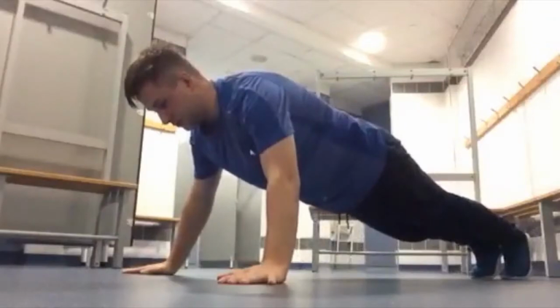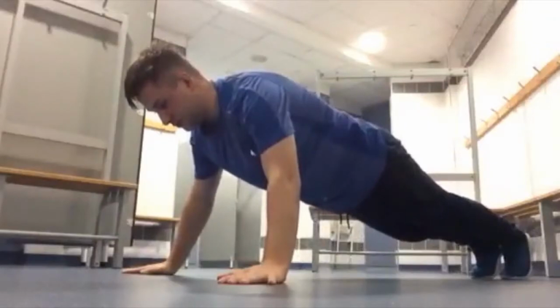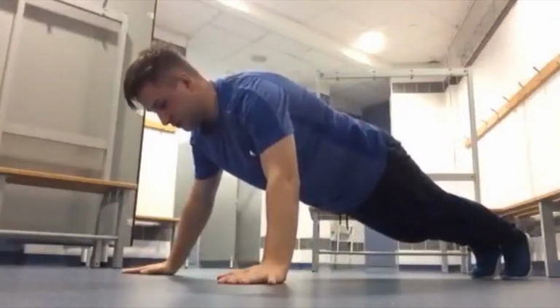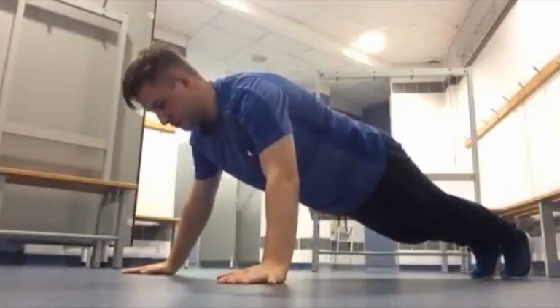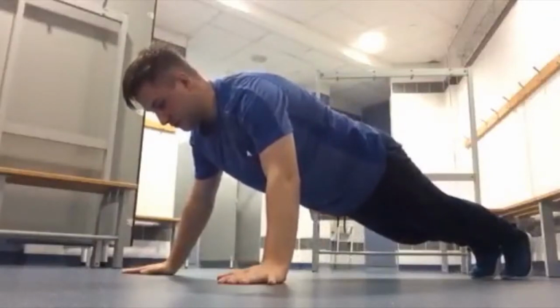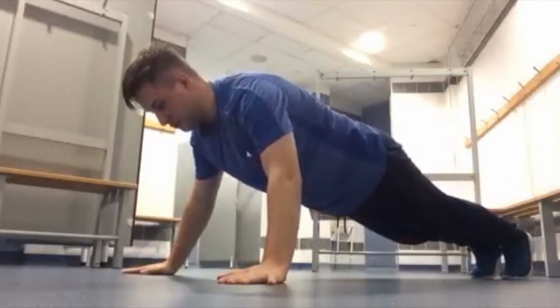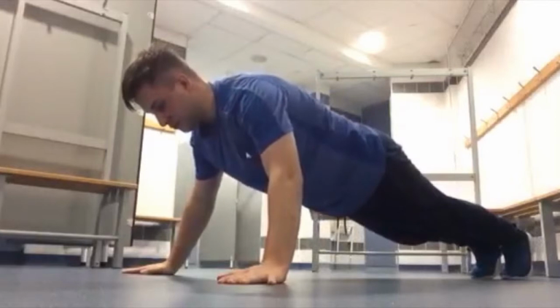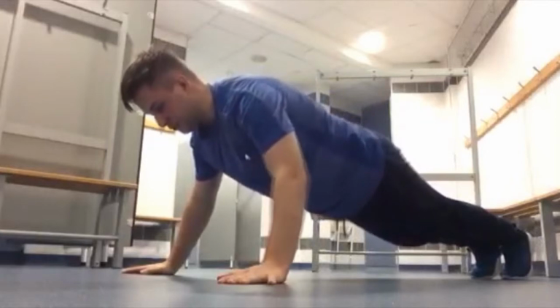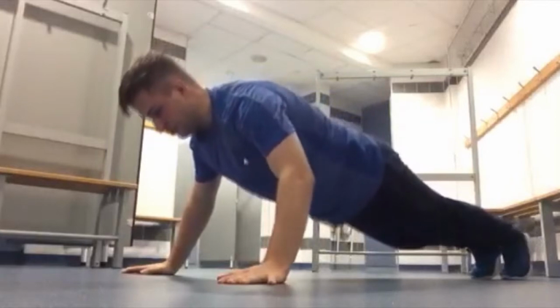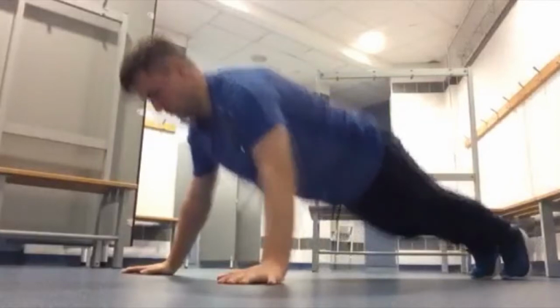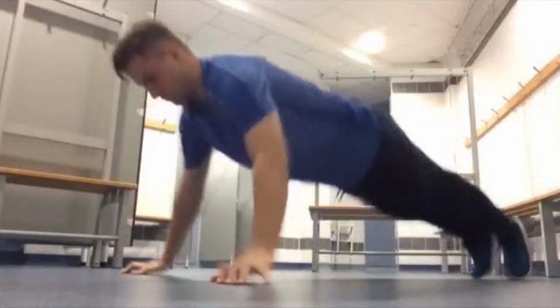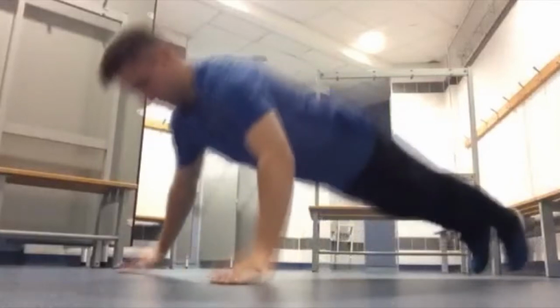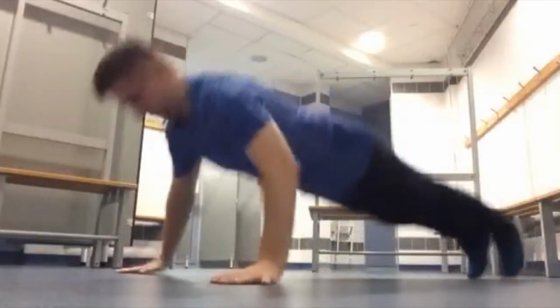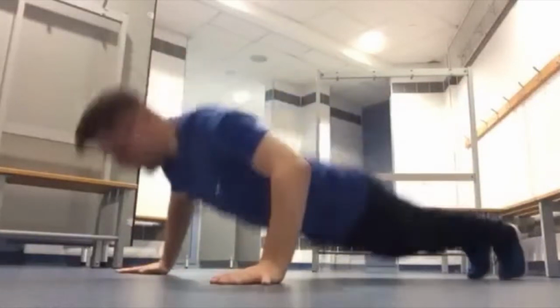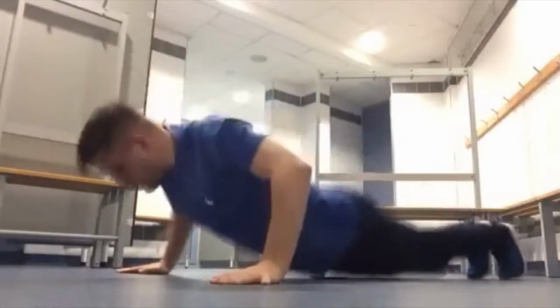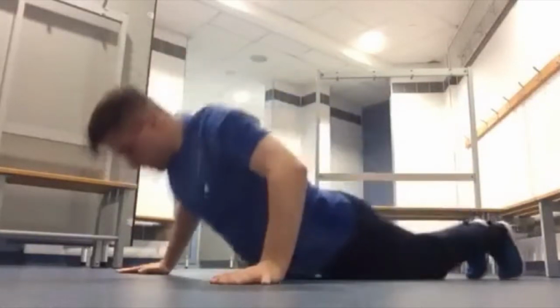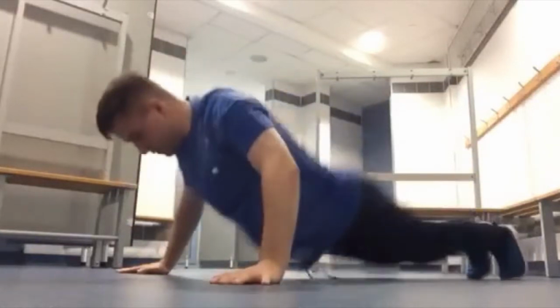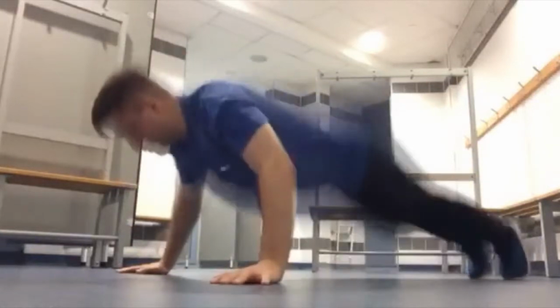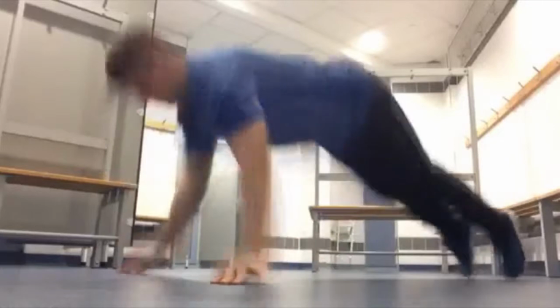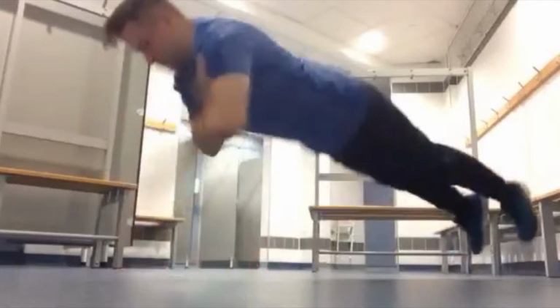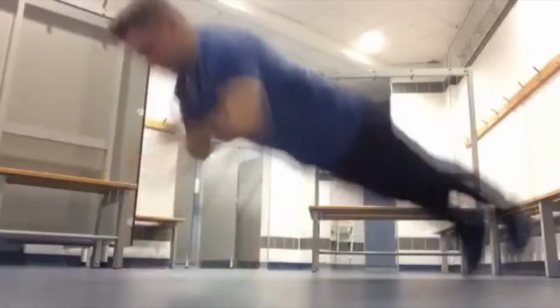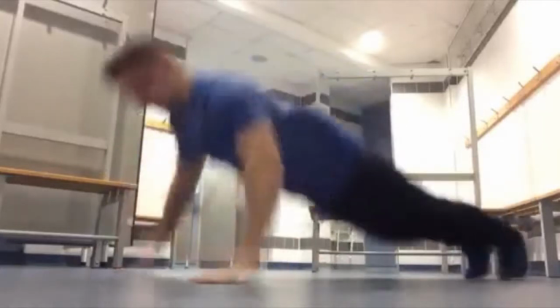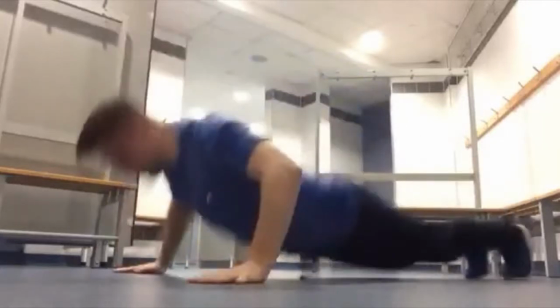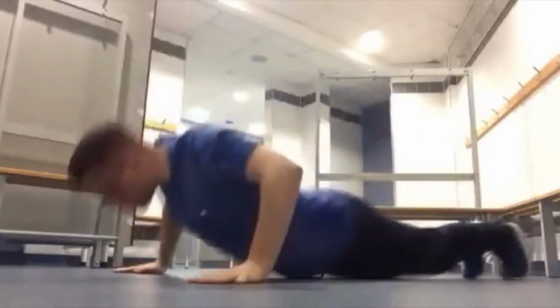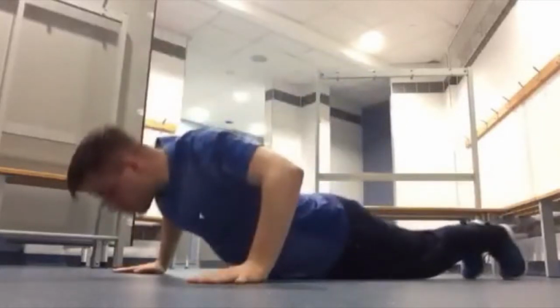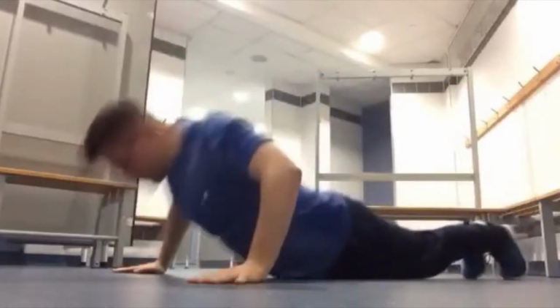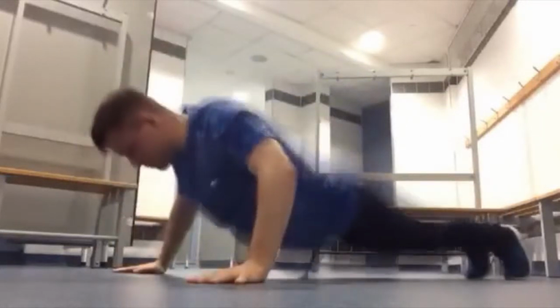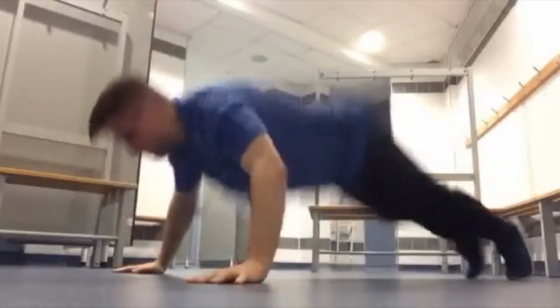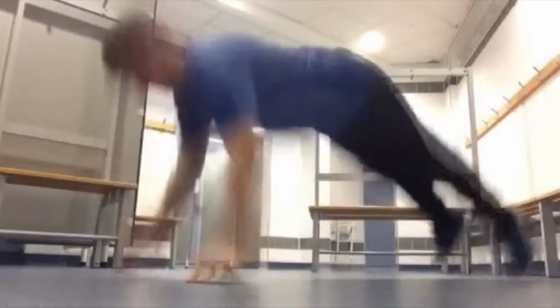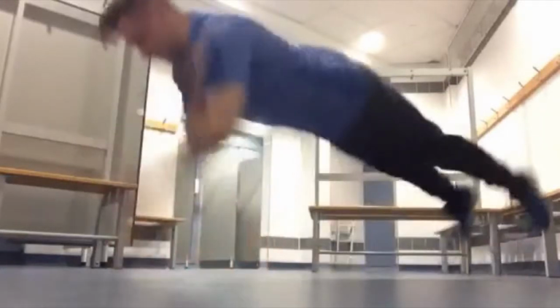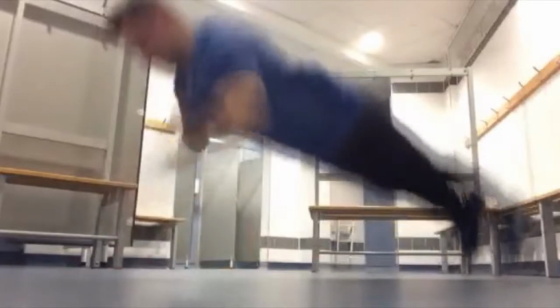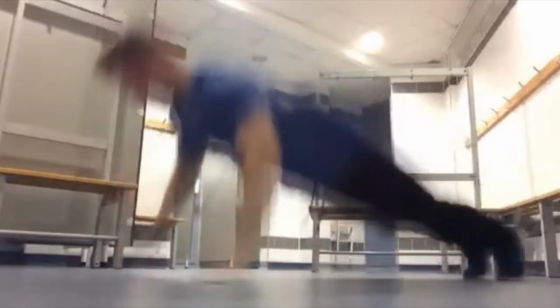So it's bend down and jump up, explode up and then tap both shoulders. Bend down and explode up and then tap both shoulders.